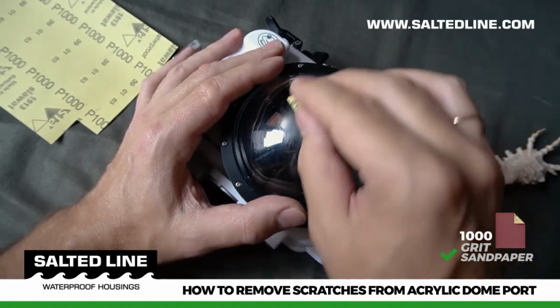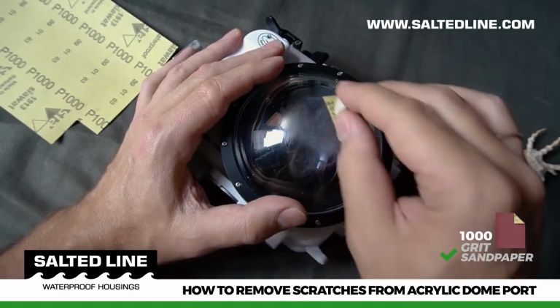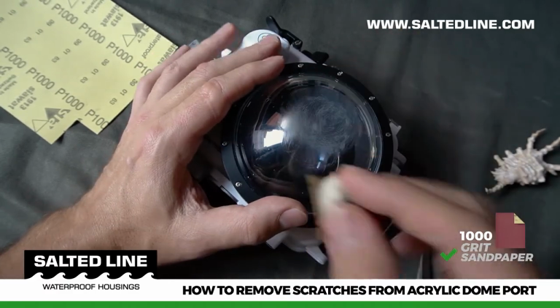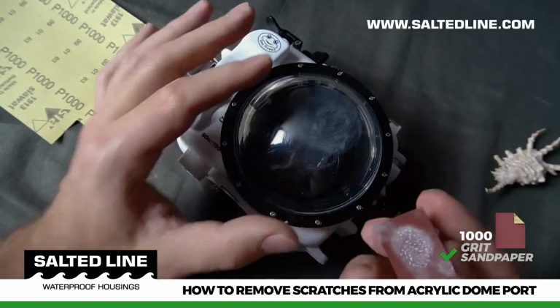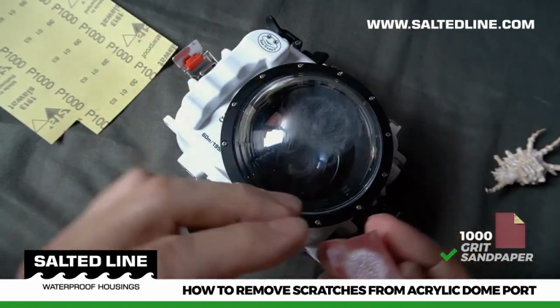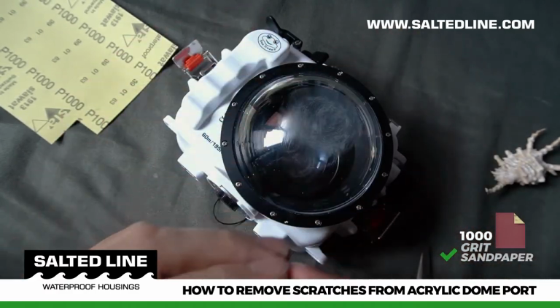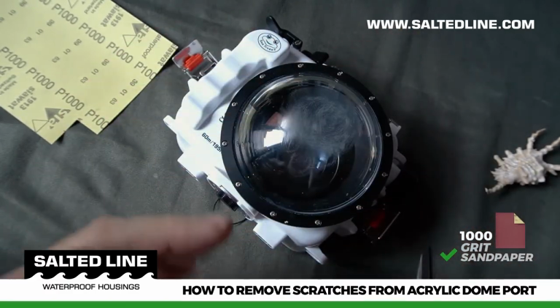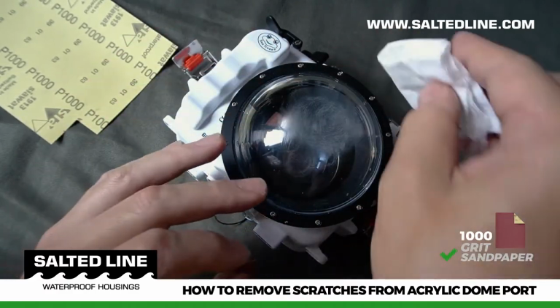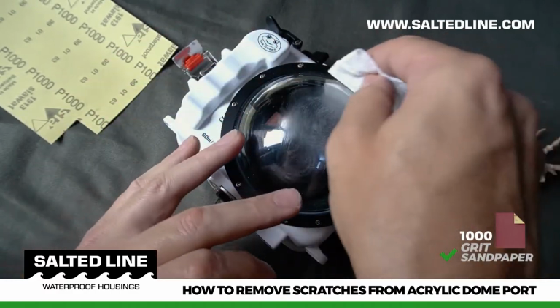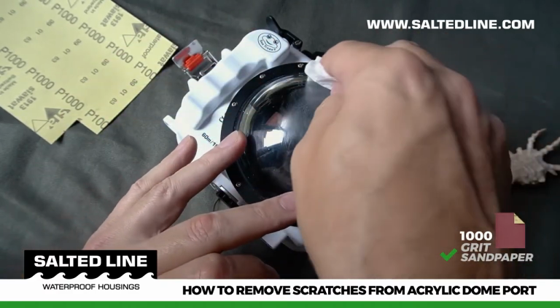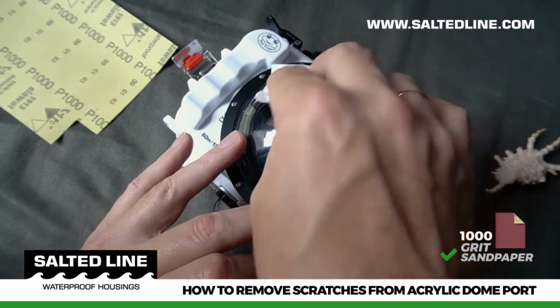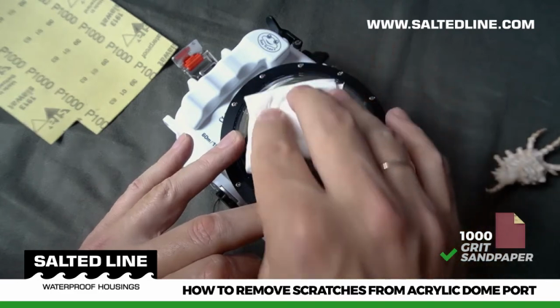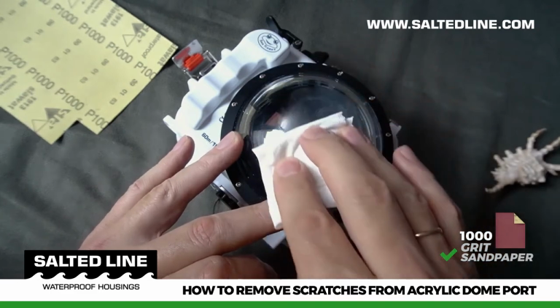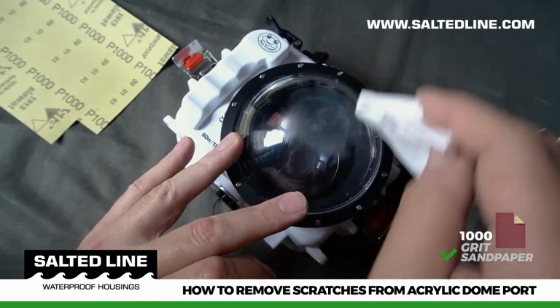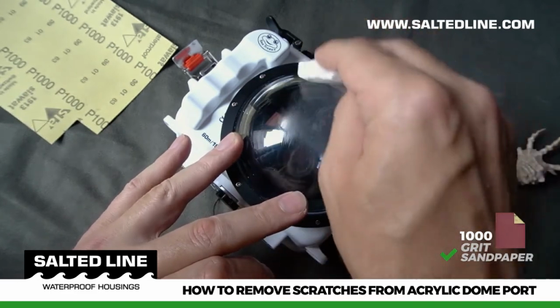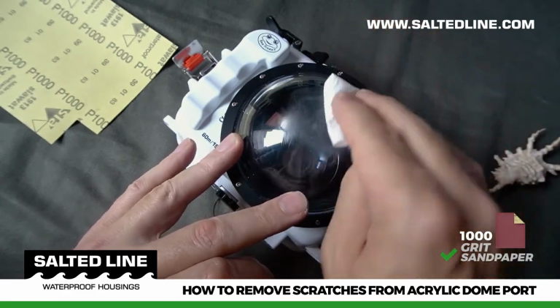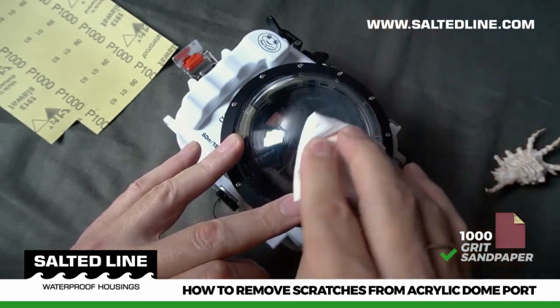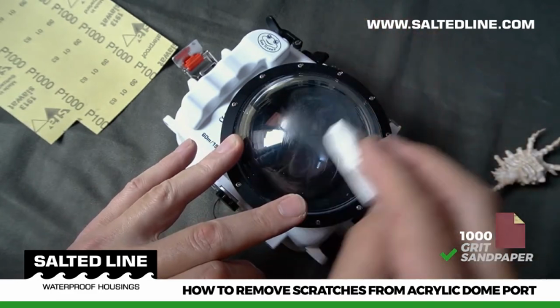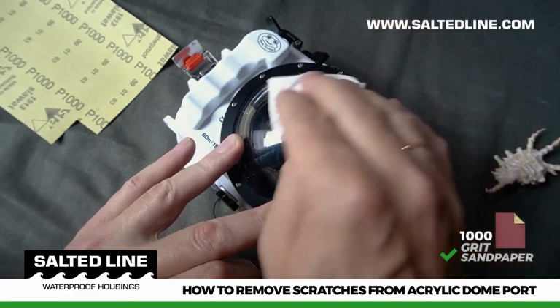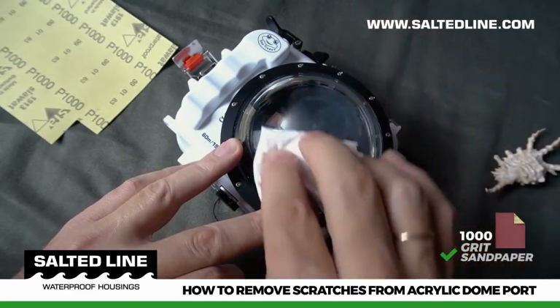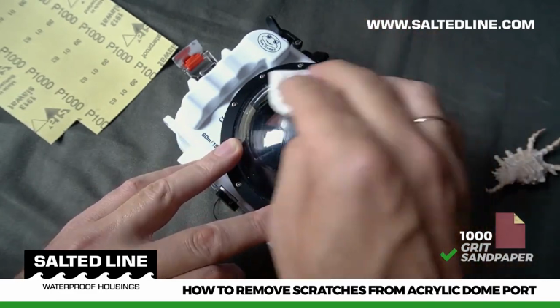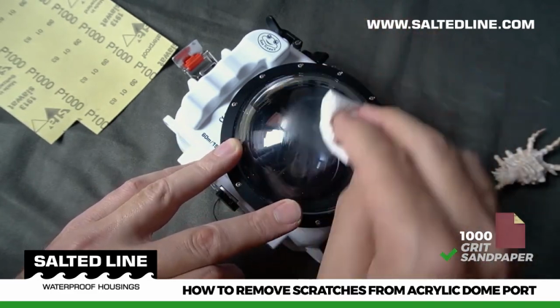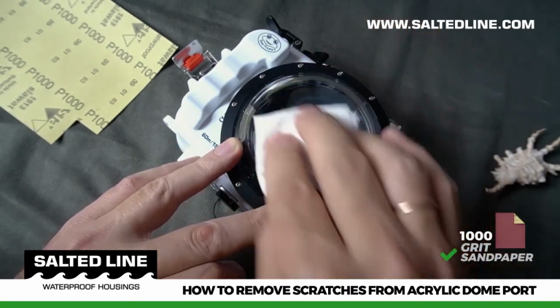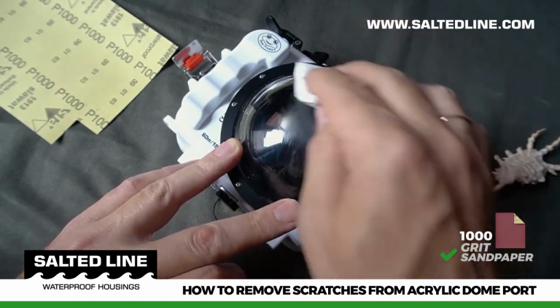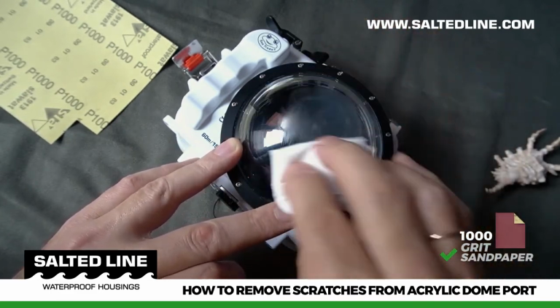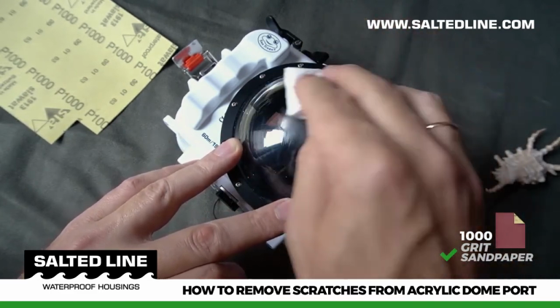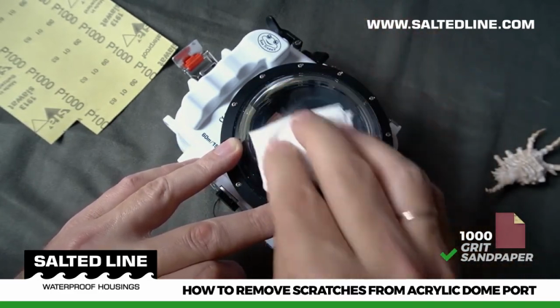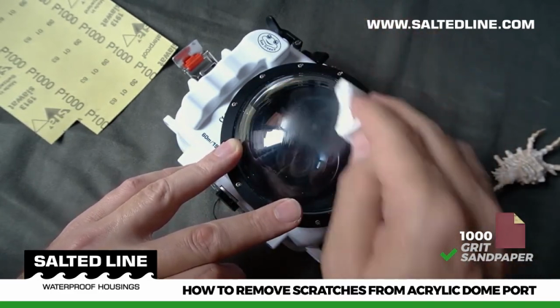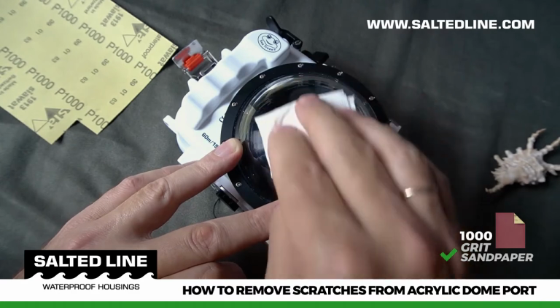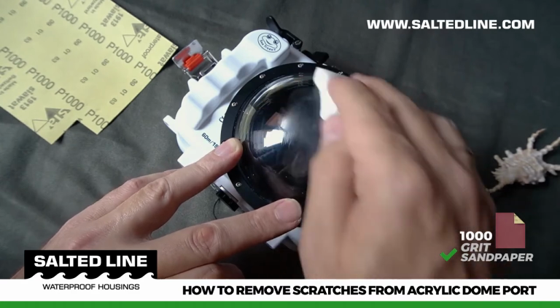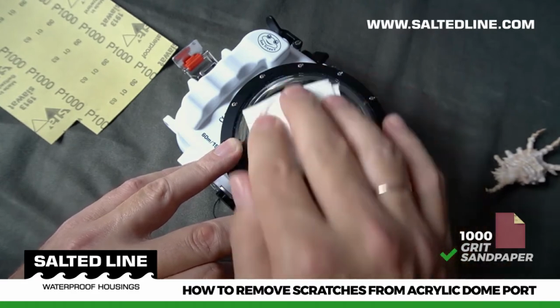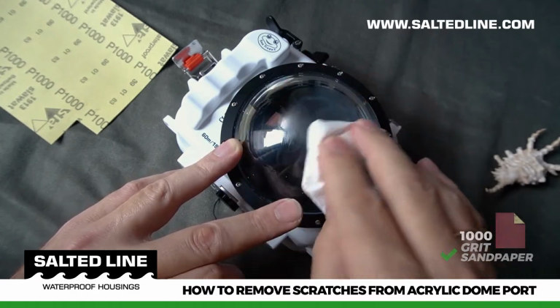After the process is done, wipe the surface with the polishing tissue. As you can see, there are no more scratches, only a cloudy area.